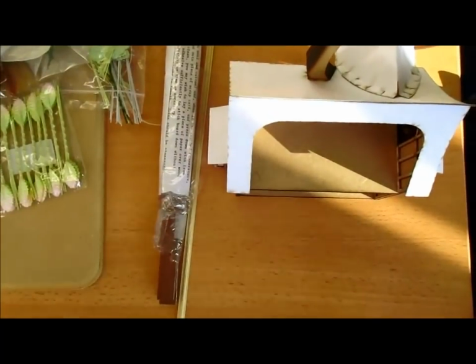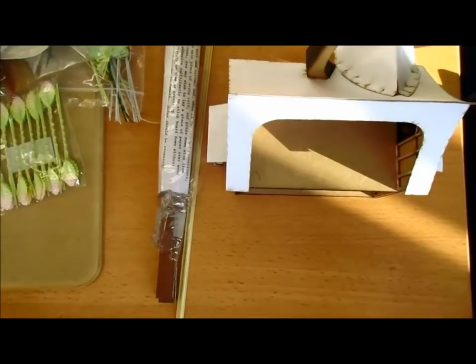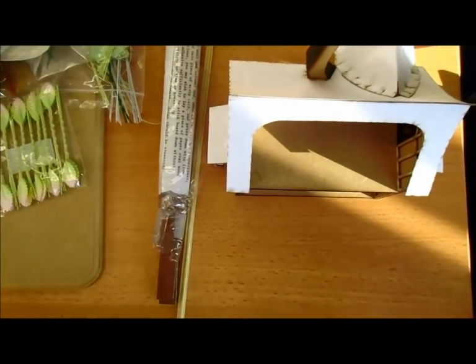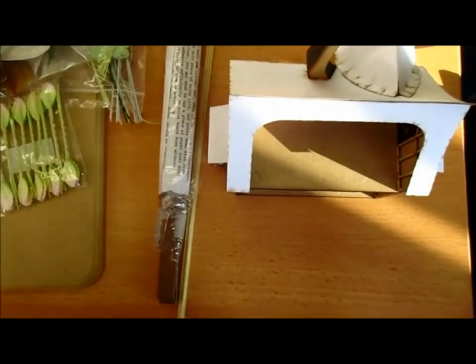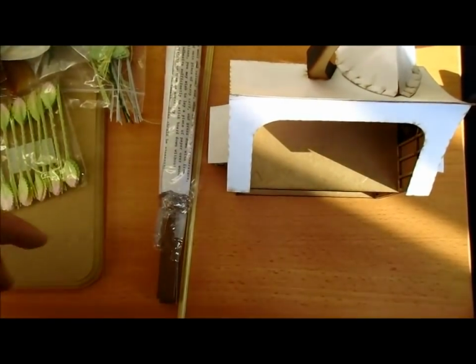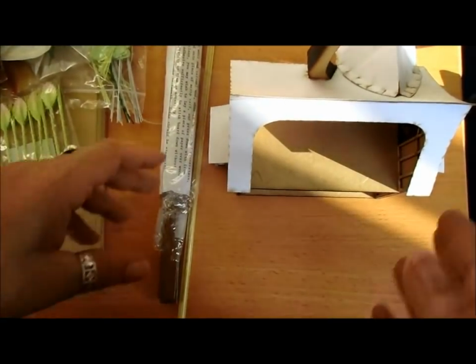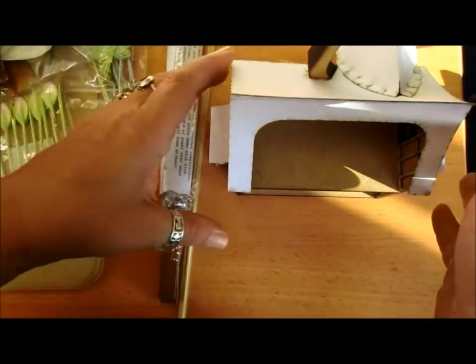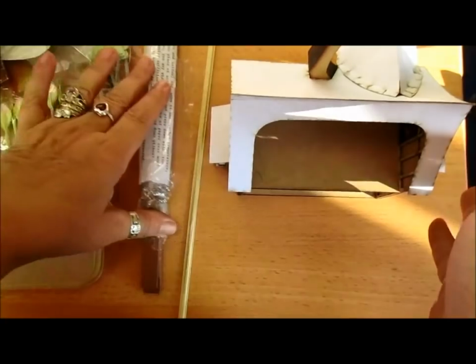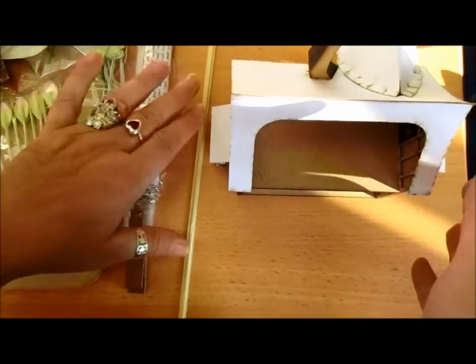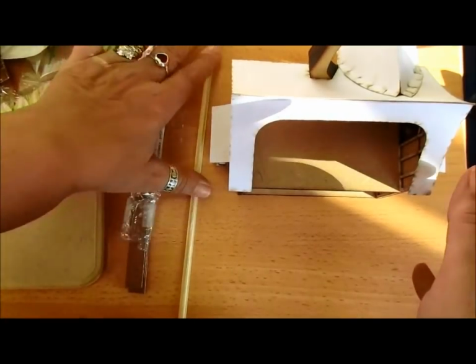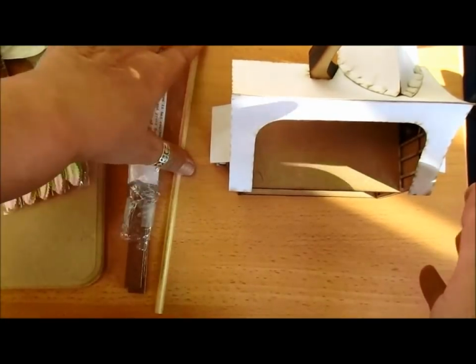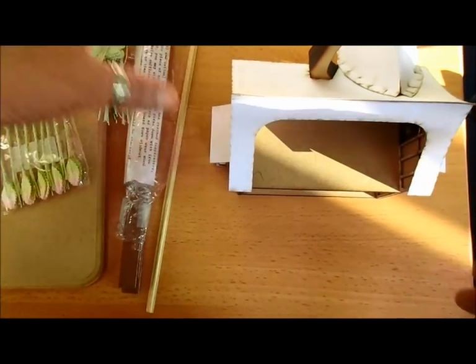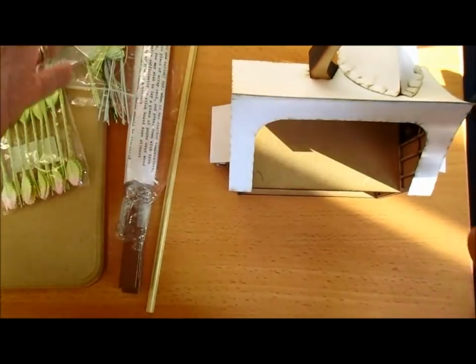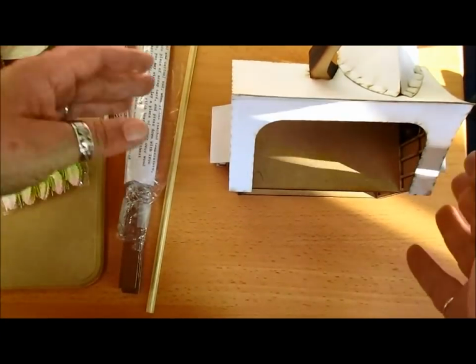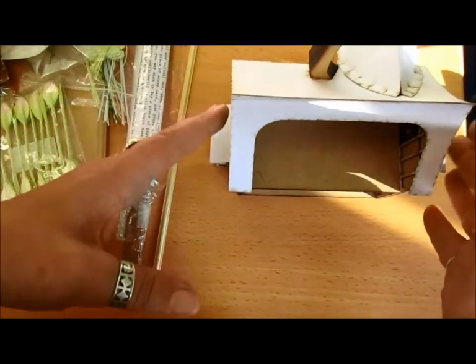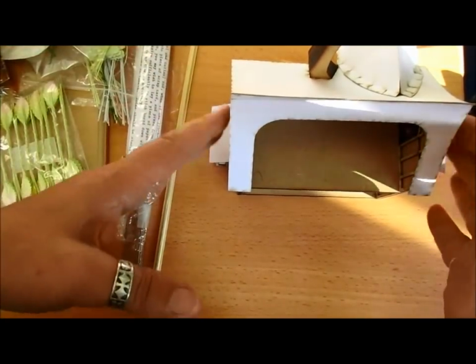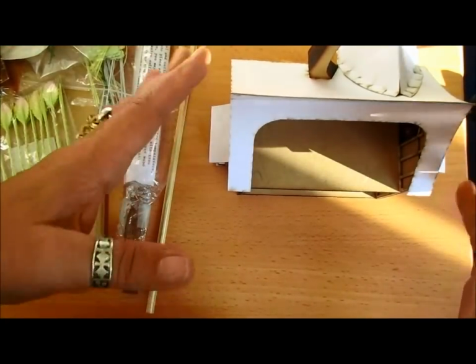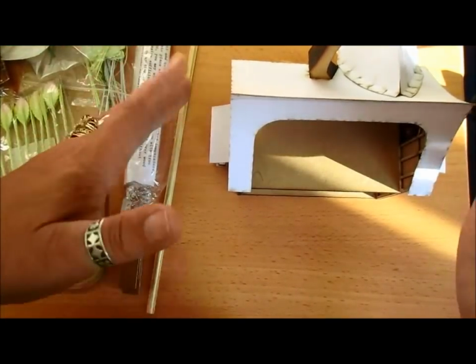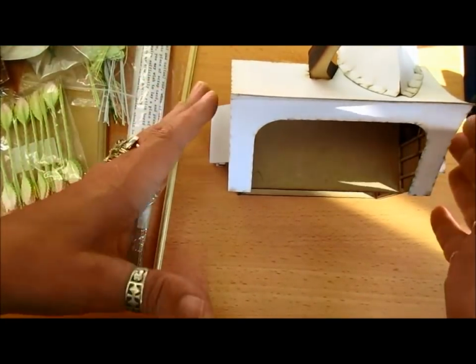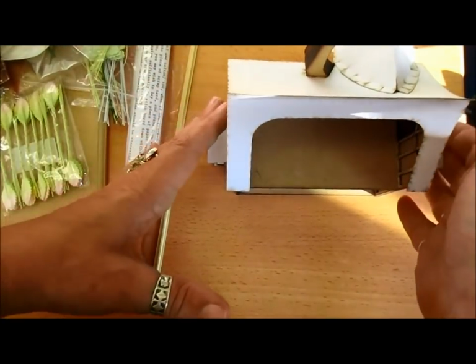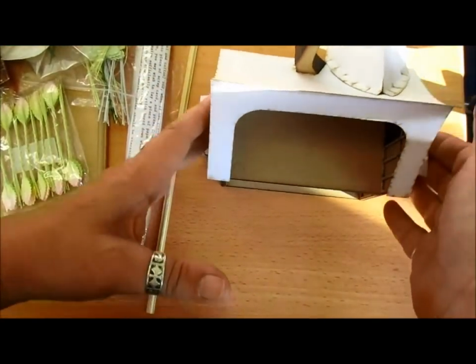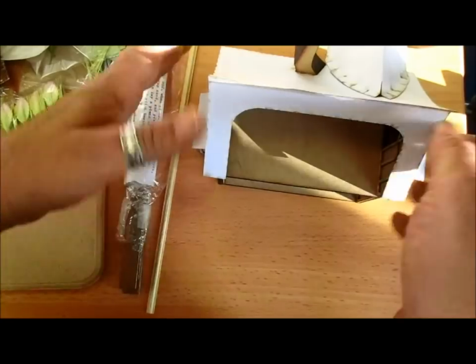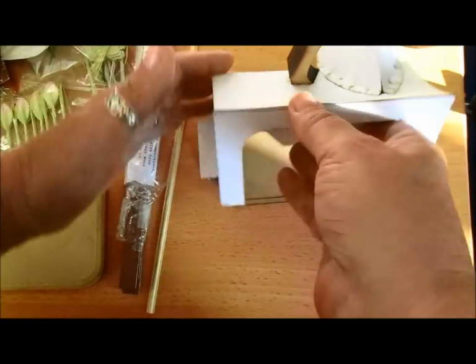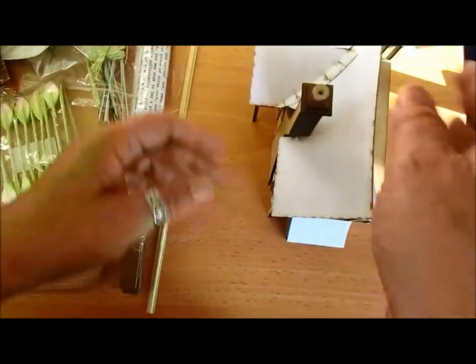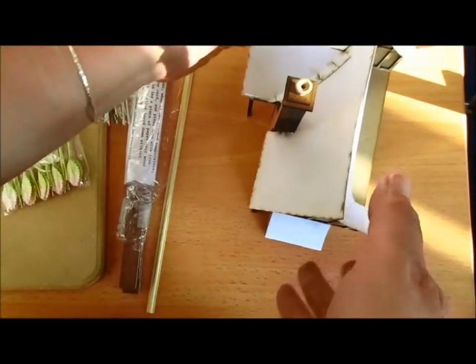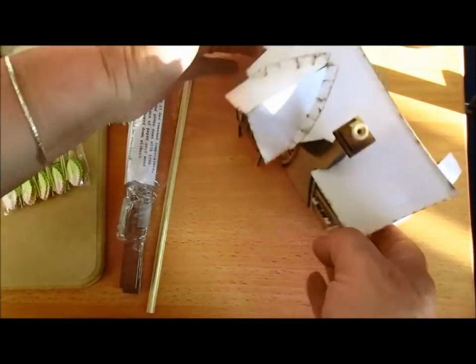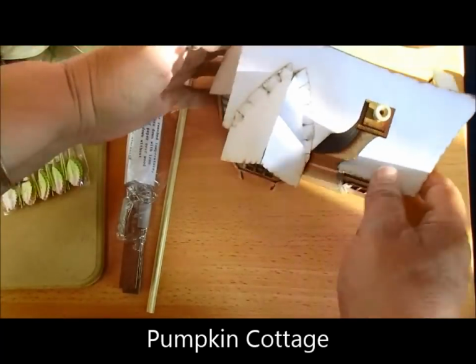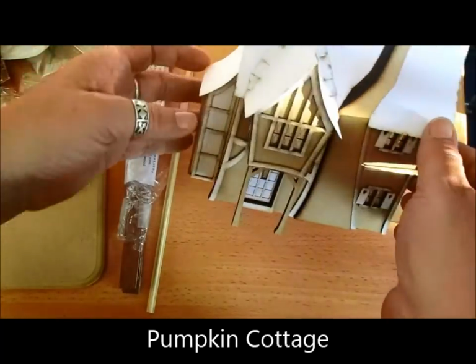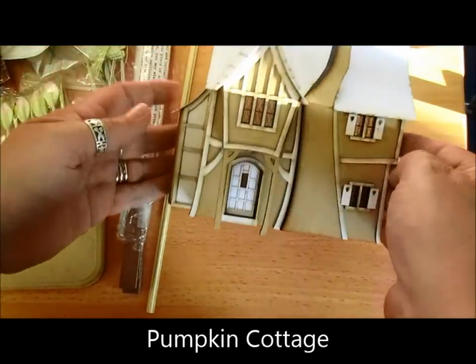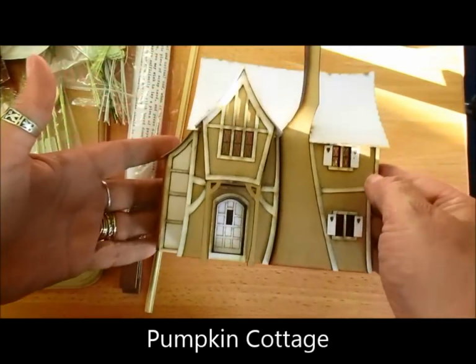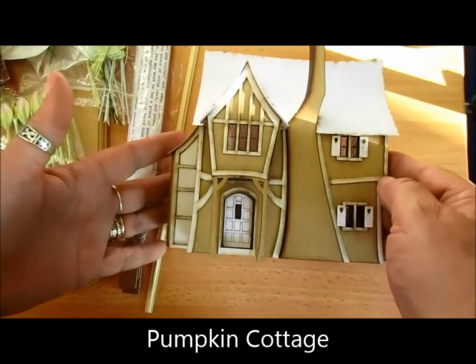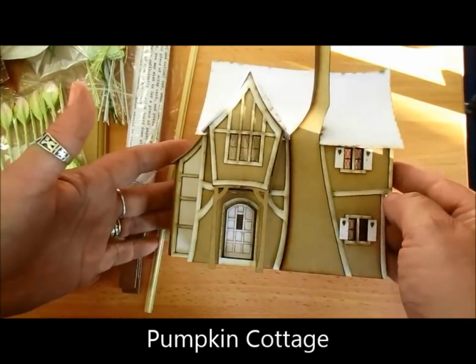Hi everyone, I hope you can see this. Like I said, Julie and I and Ray went to buy some miniatures and last year I bought this one and it's called Pumpkin House.